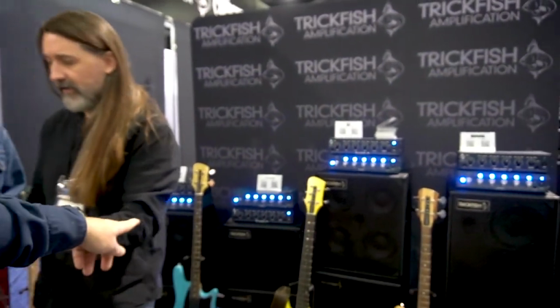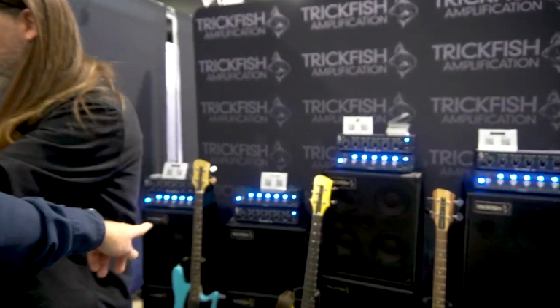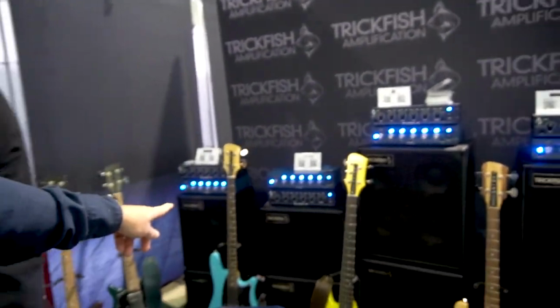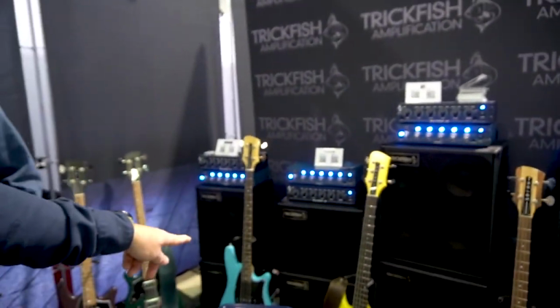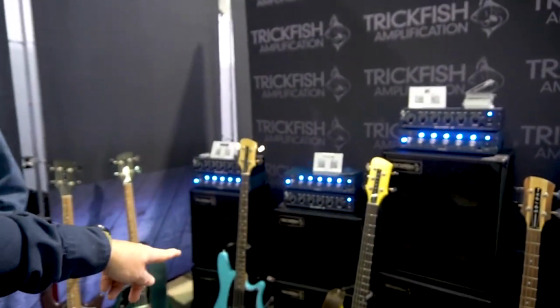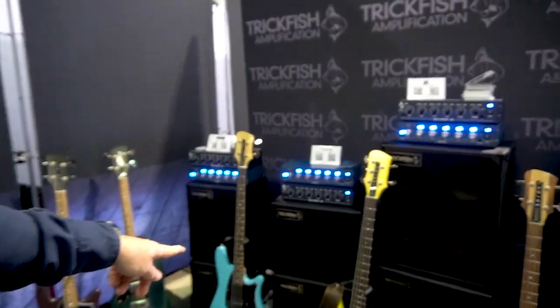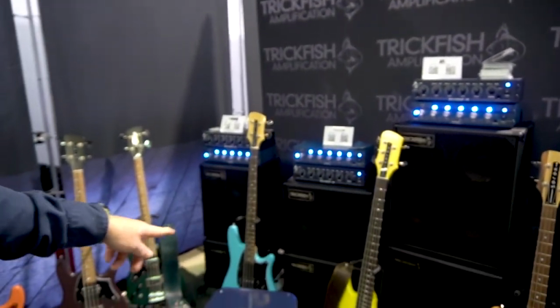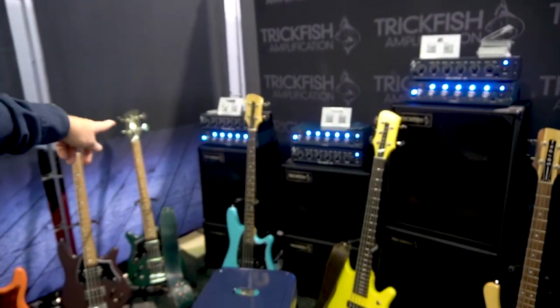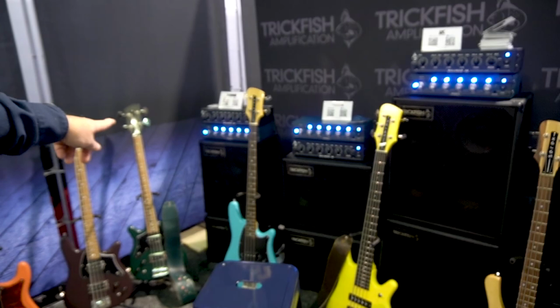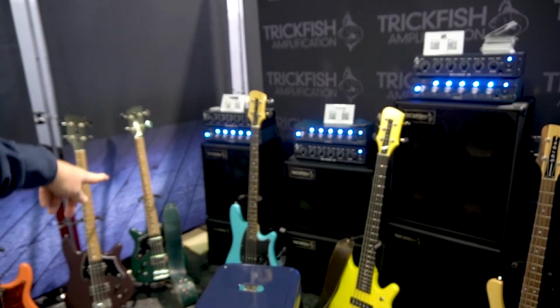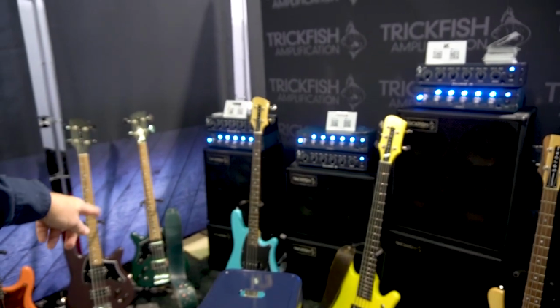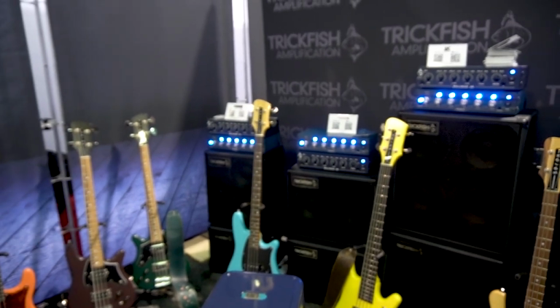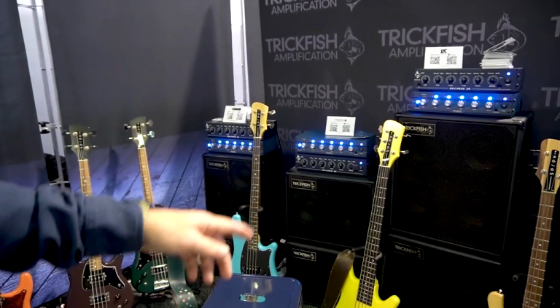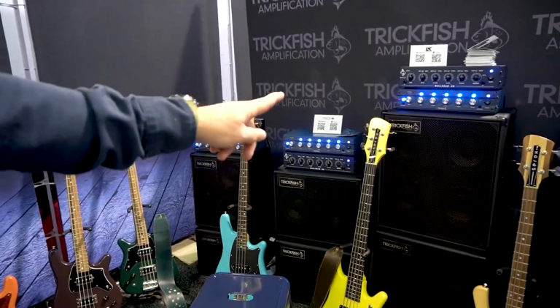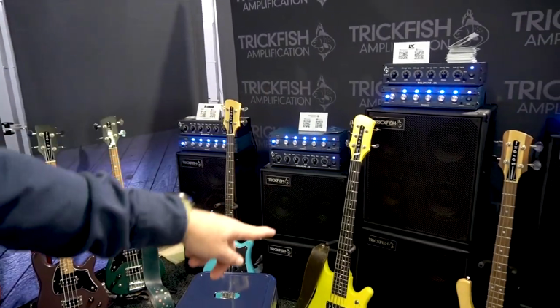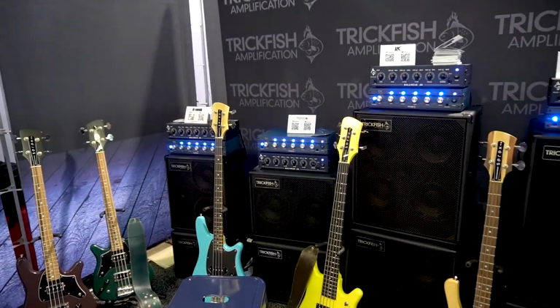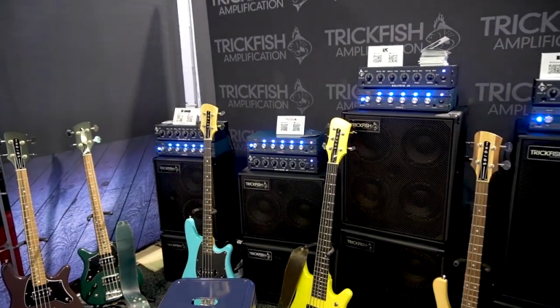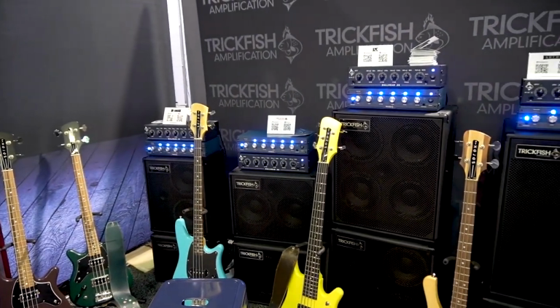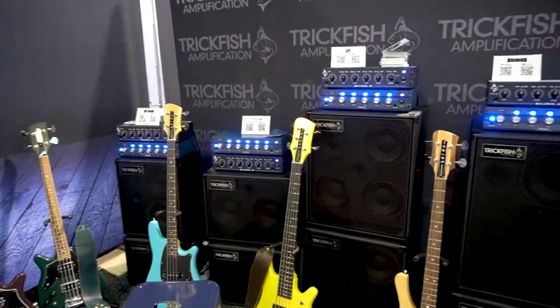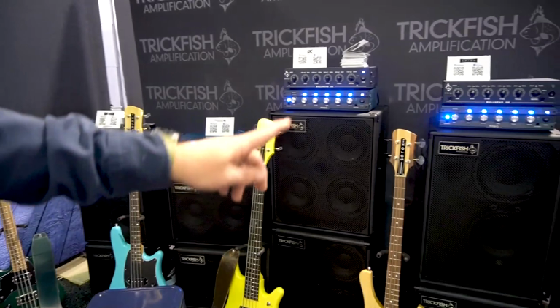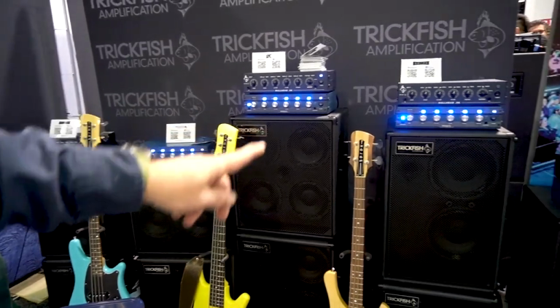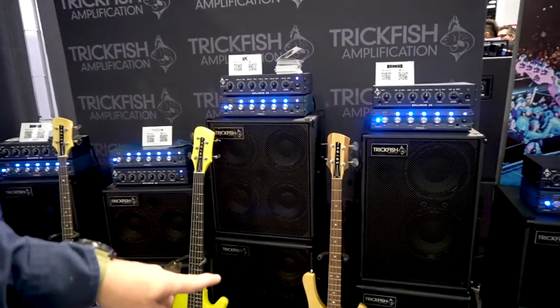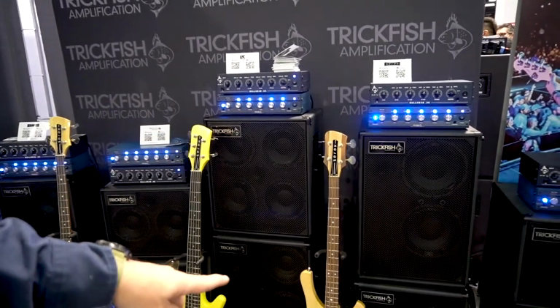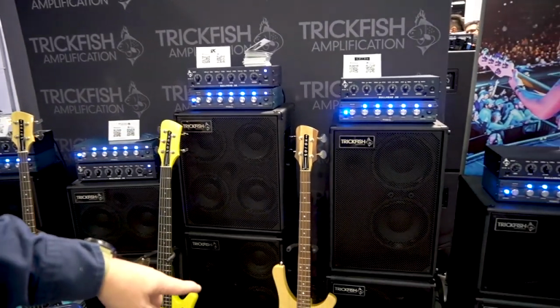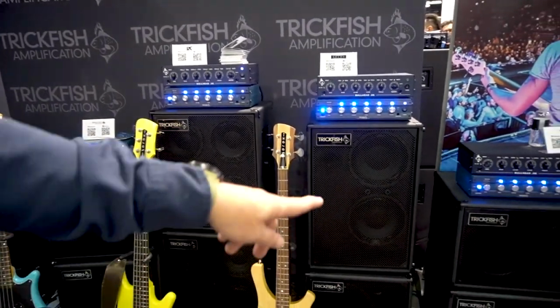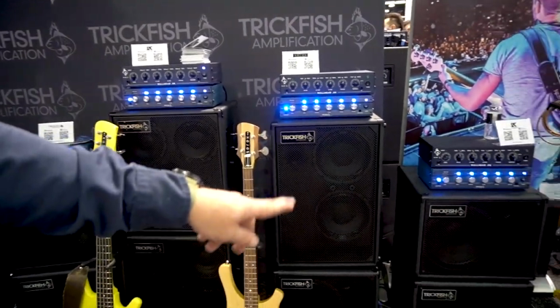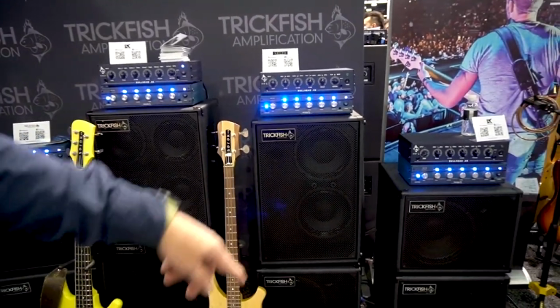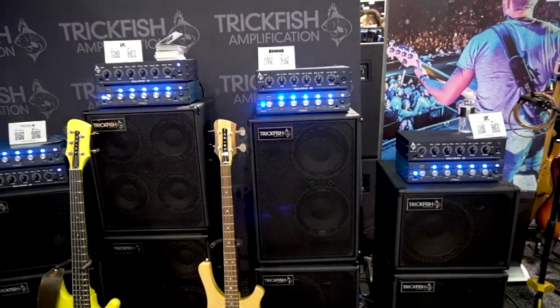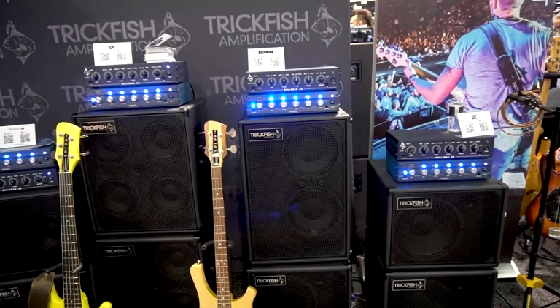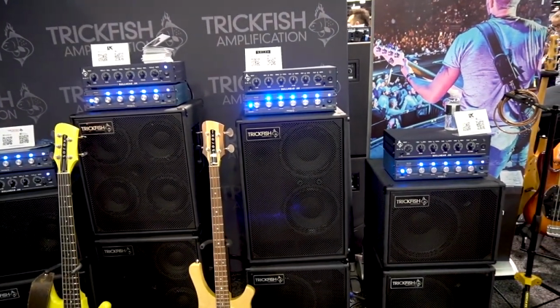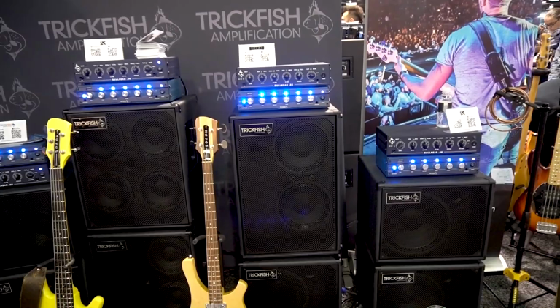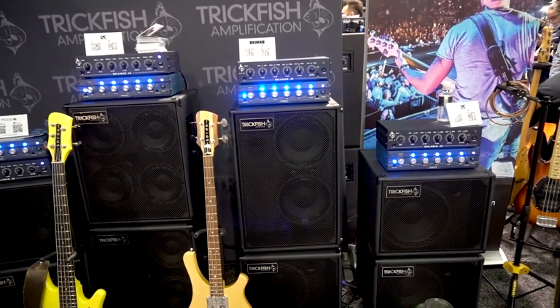We've got some 2x8s on top of a single 12, a 2x8 vertical on top of our 110, a stack of our 4x8 cabinet, and 2x10 verticals on a 112 in our most popular setup, which is the two single 12s mated together.